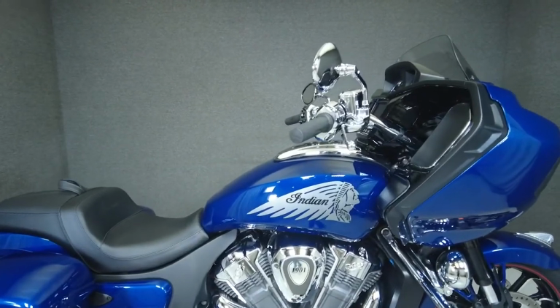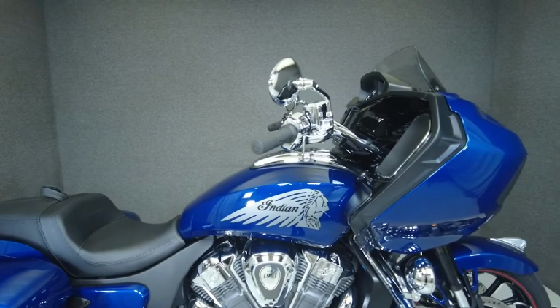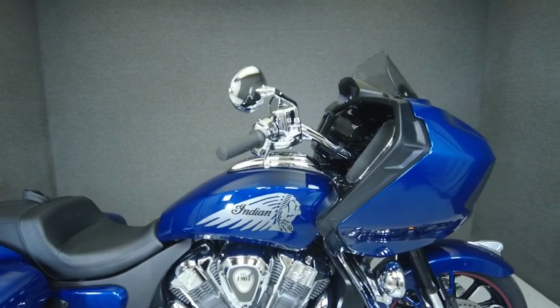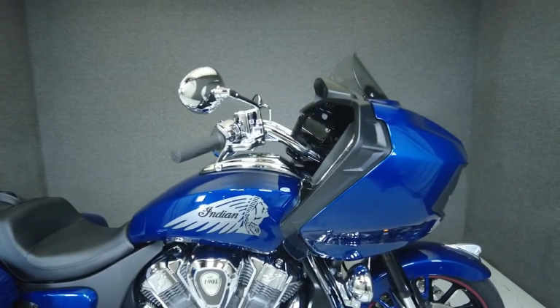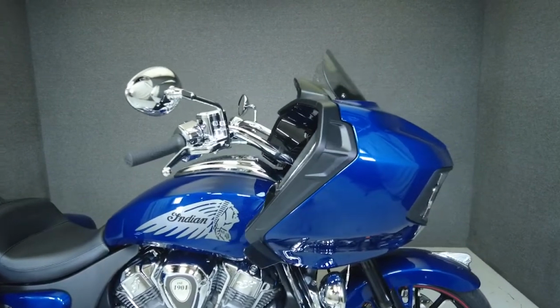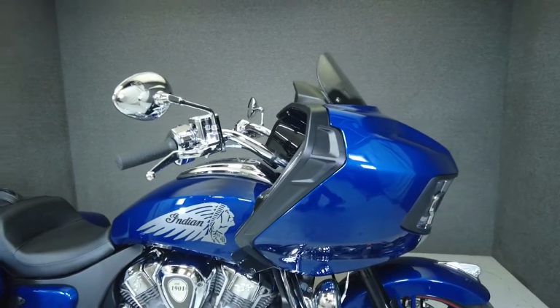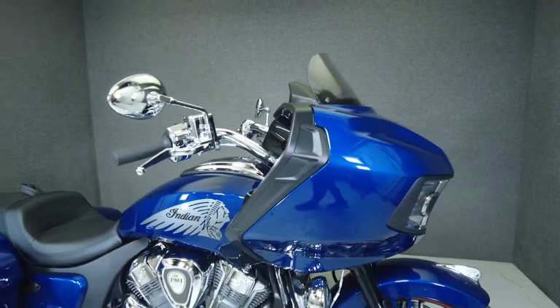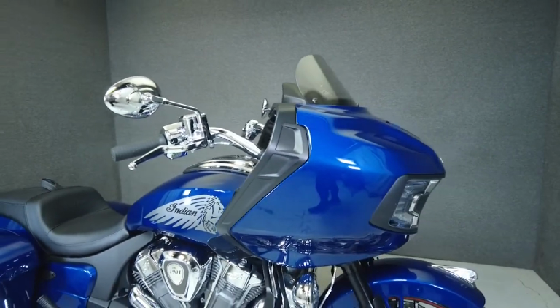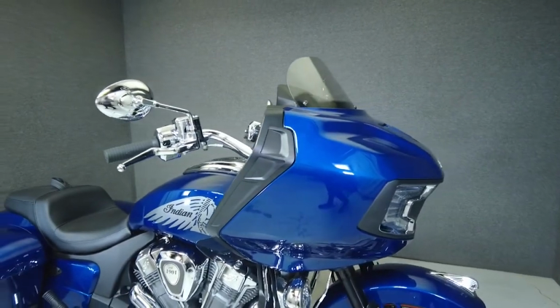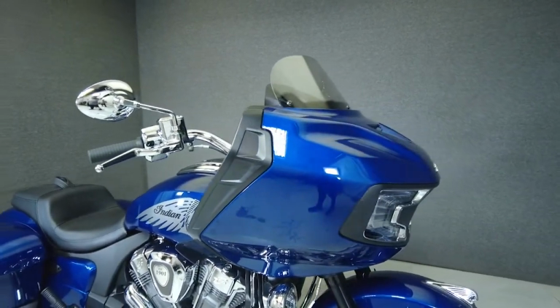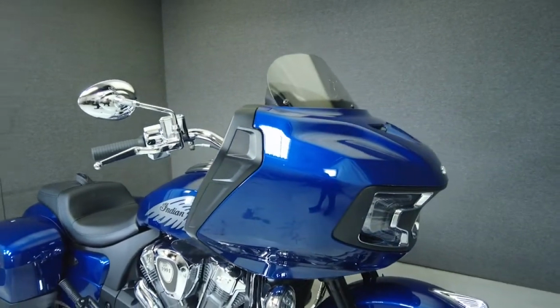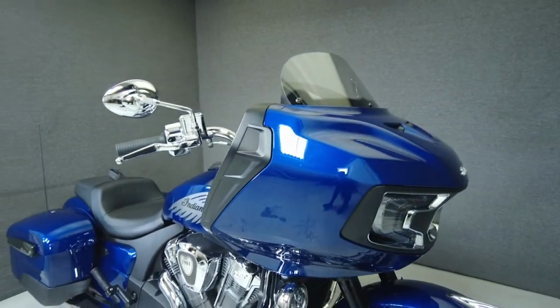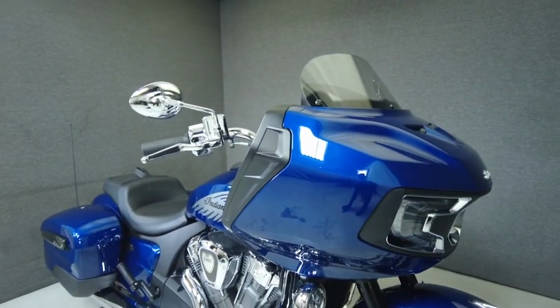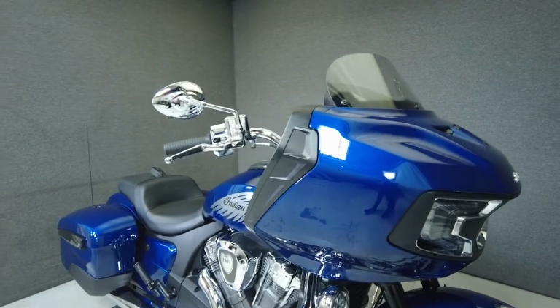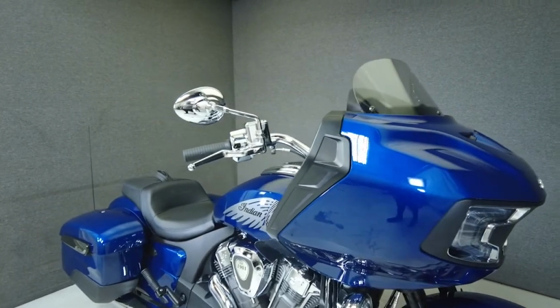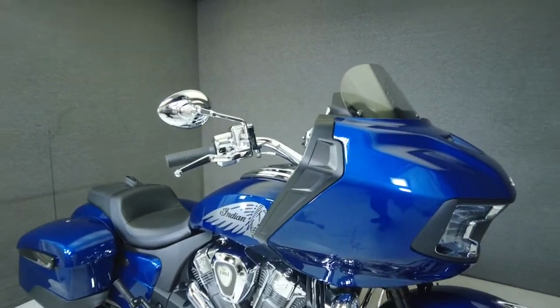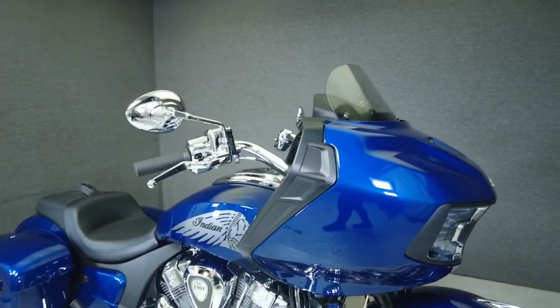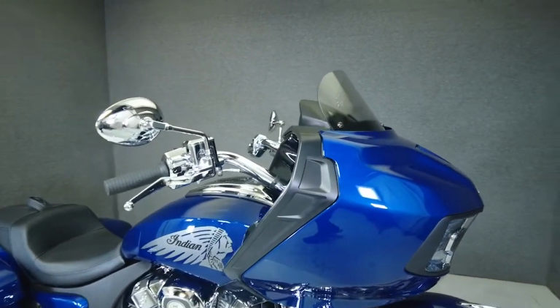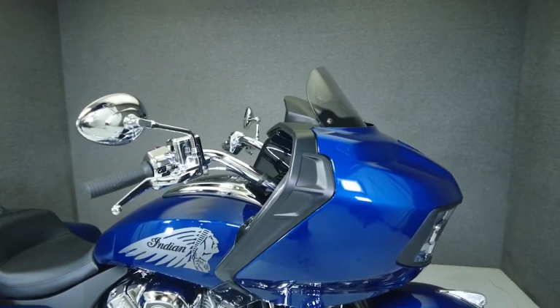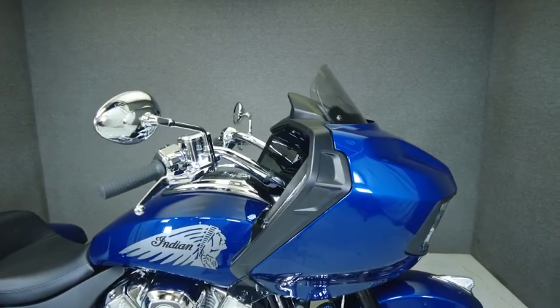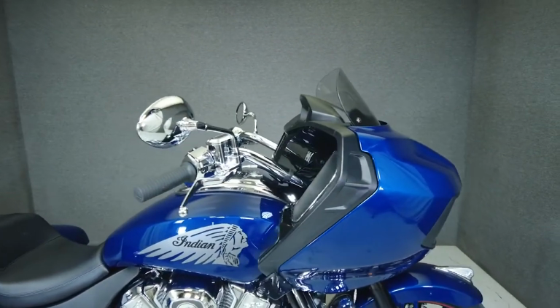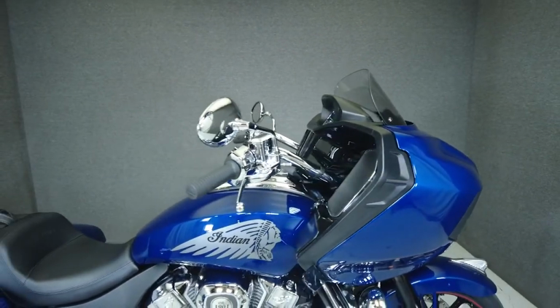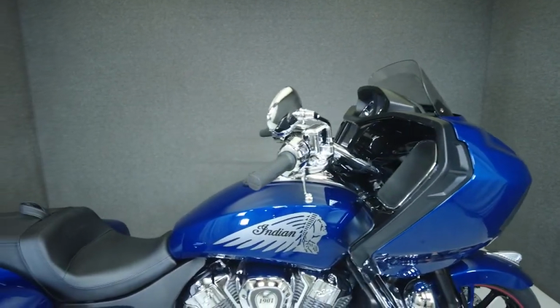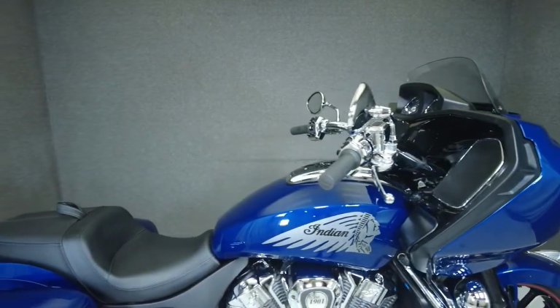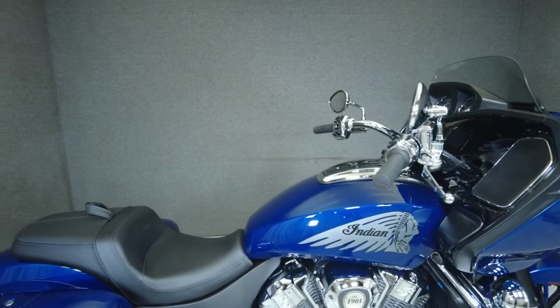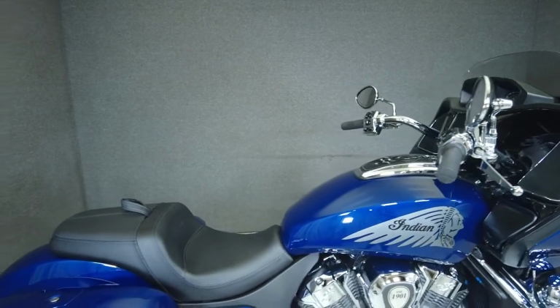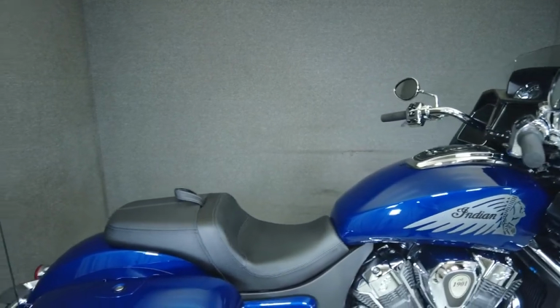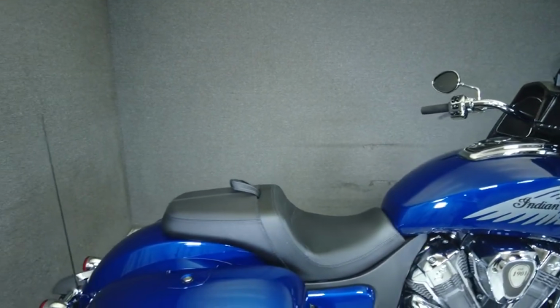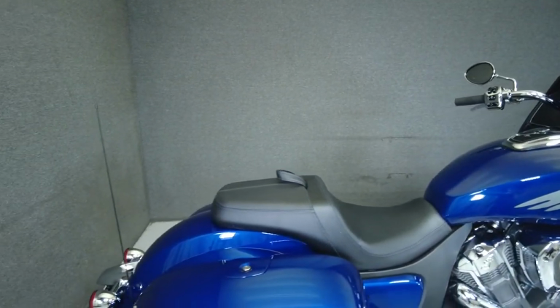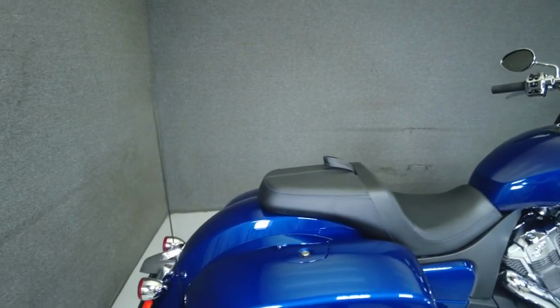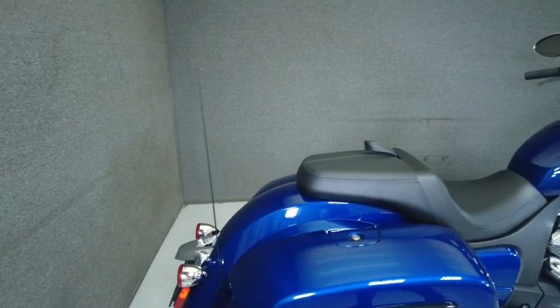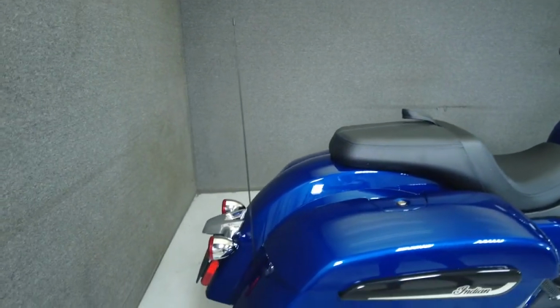It's been upgraded with passing lamps and comes well equipped with ABS, traction control, cruise control, TPMS, navigation, an electronic windshield, multi-function tube speaker audio system, and a keyless ignition, as well as three riding modes and remote locking luggage.